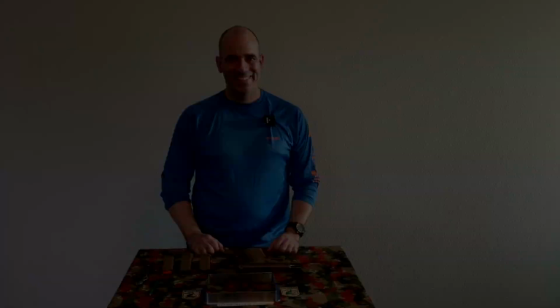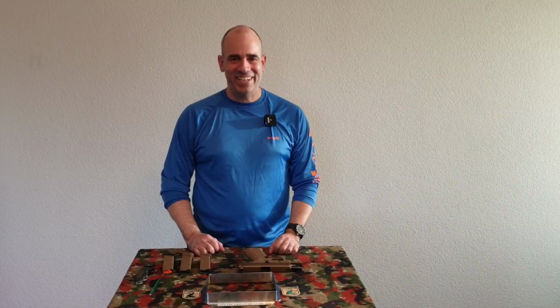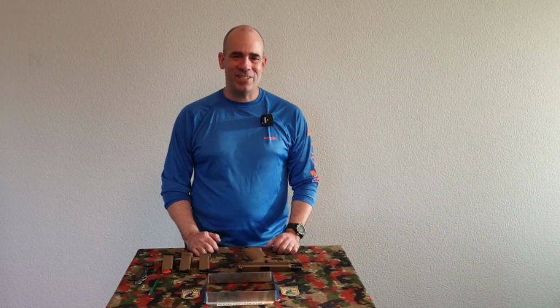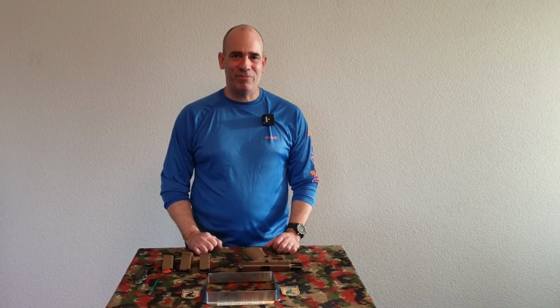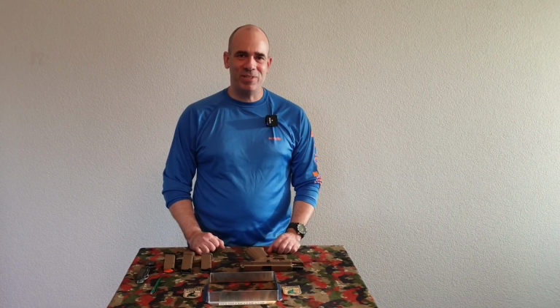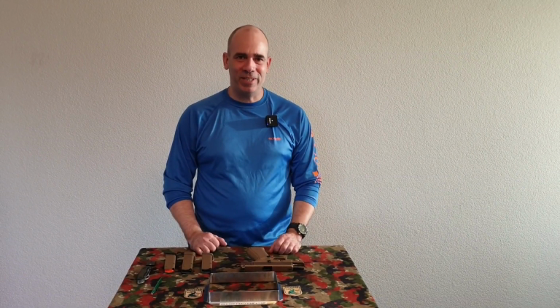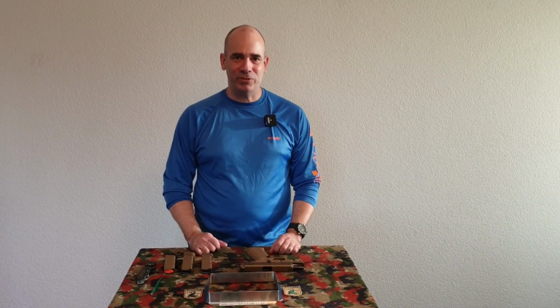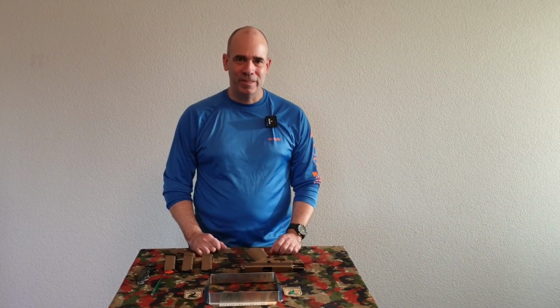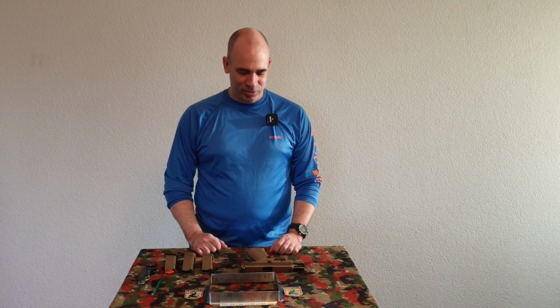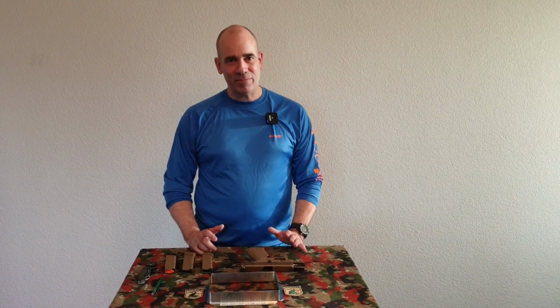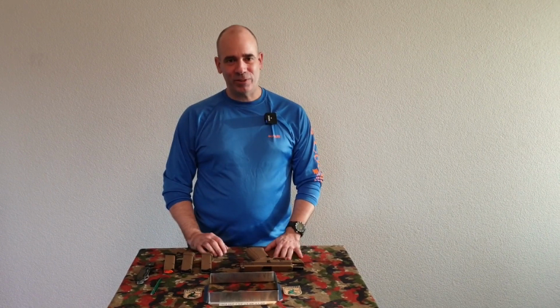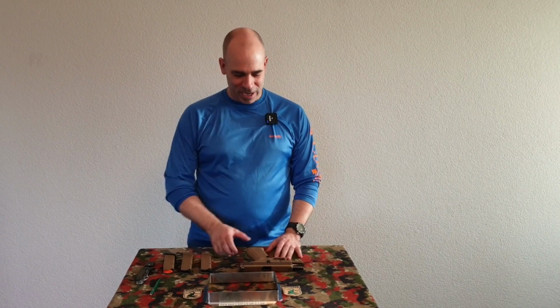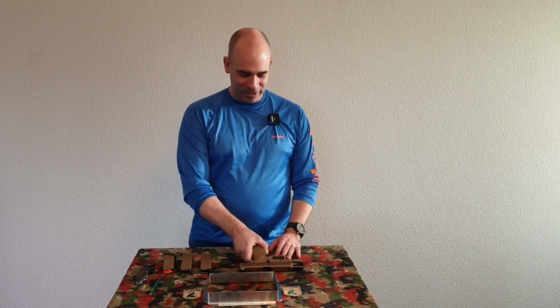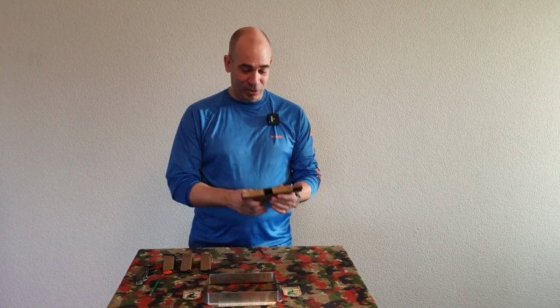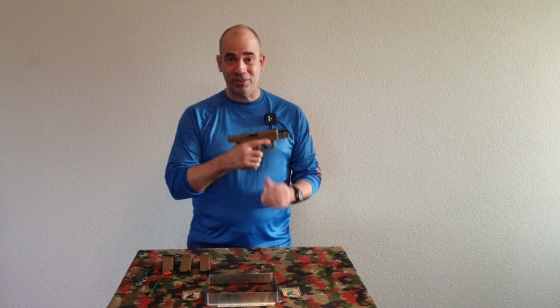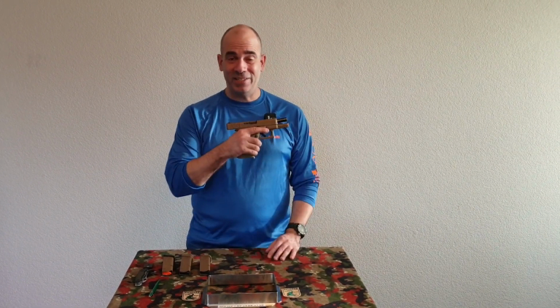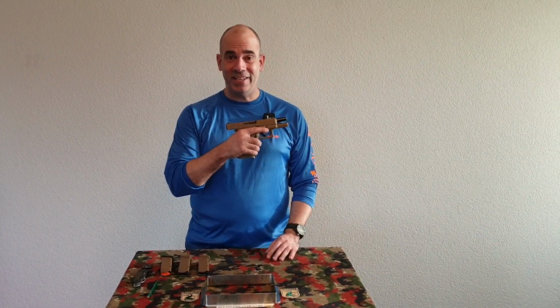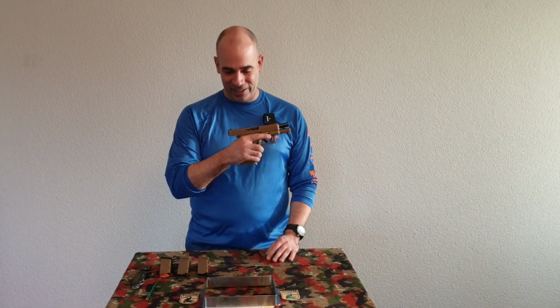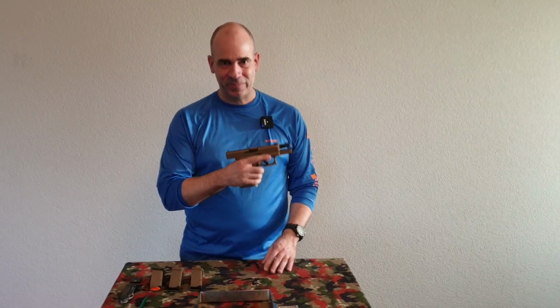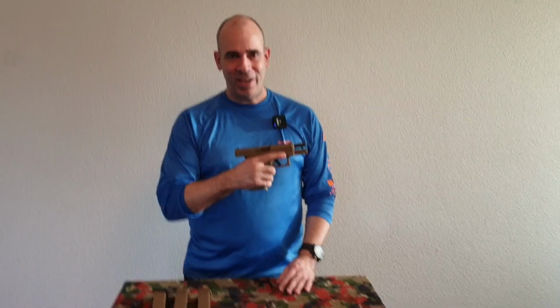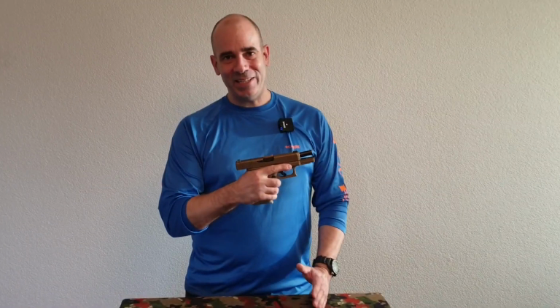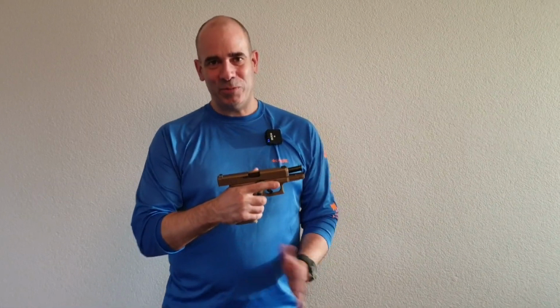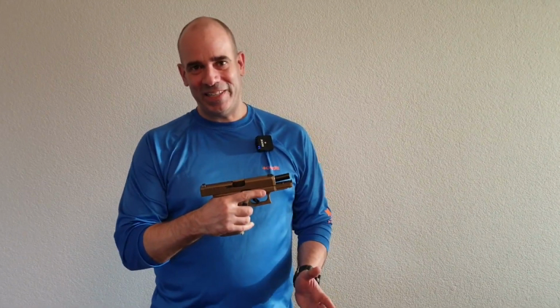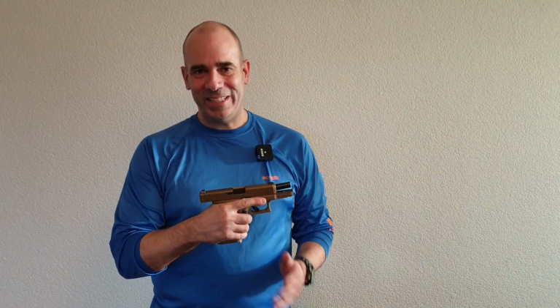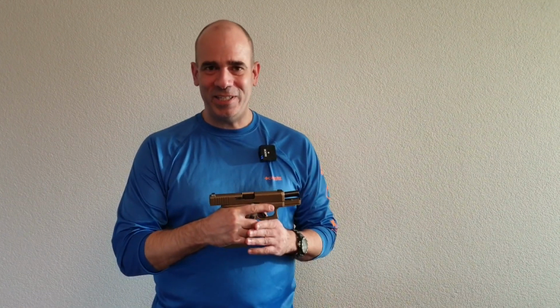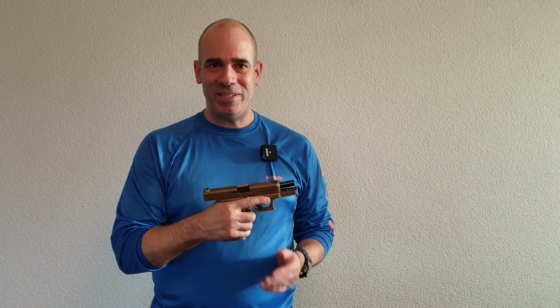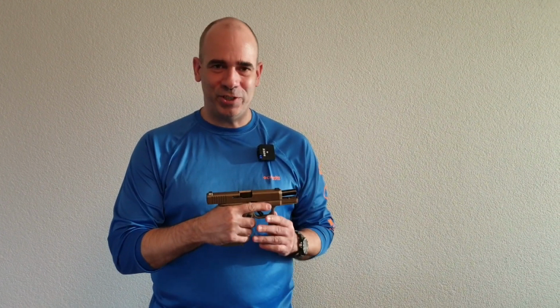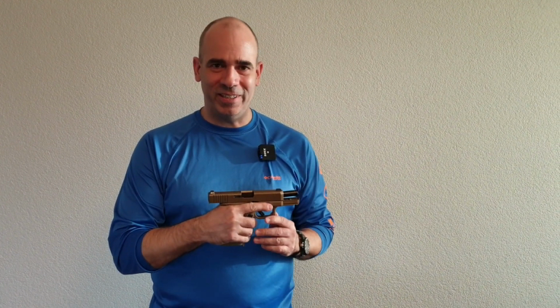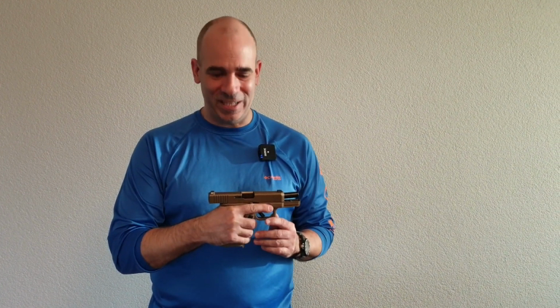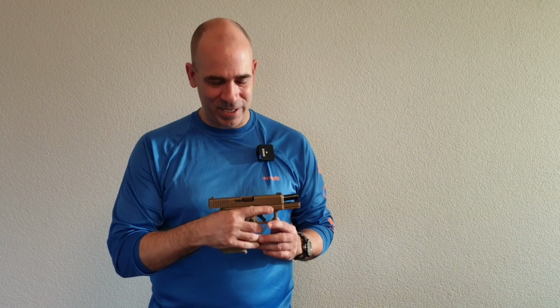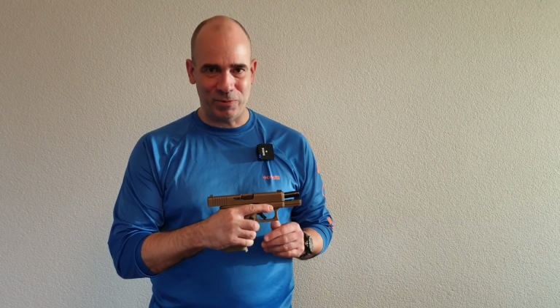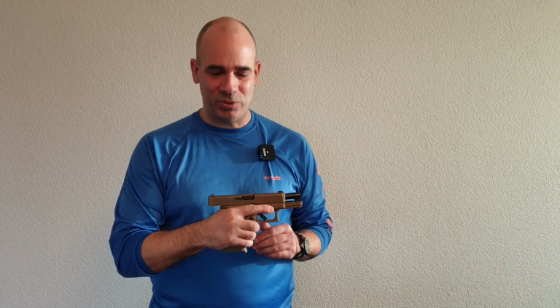Hi, this is Andy from SwissAAA.org. Today I'm going to talk about the Glock 19X and its usability in the CCP division in IDPA sports shooting.